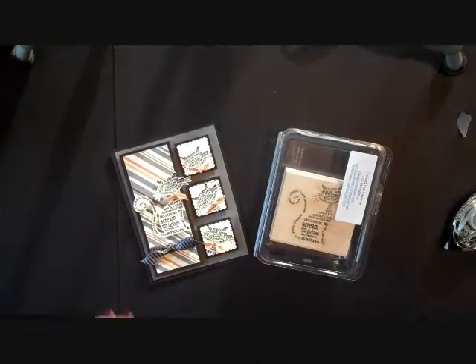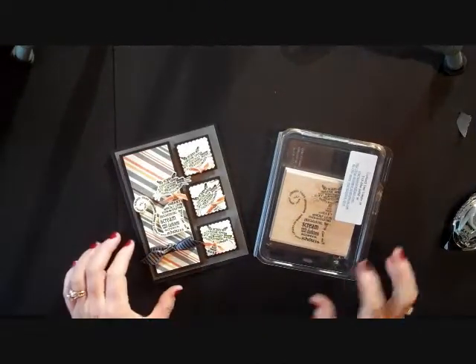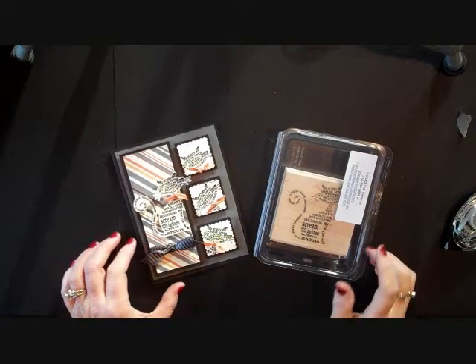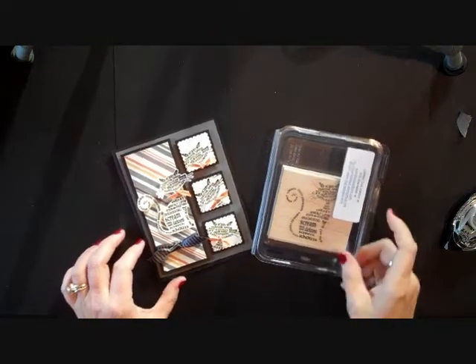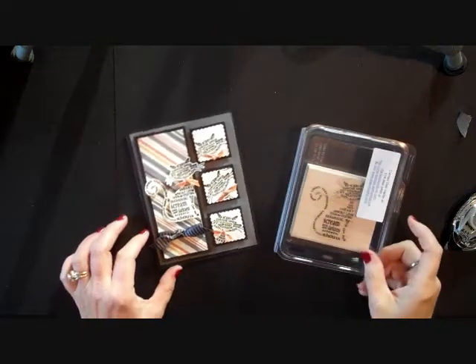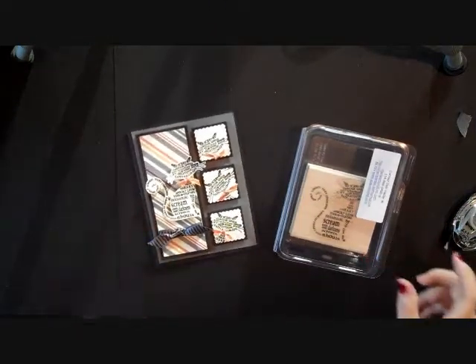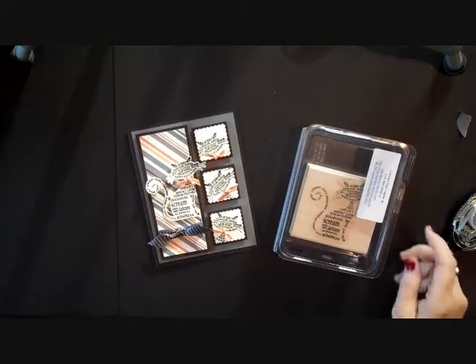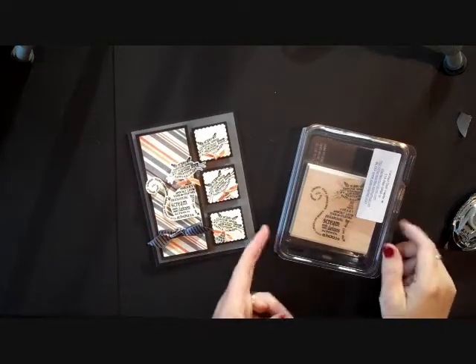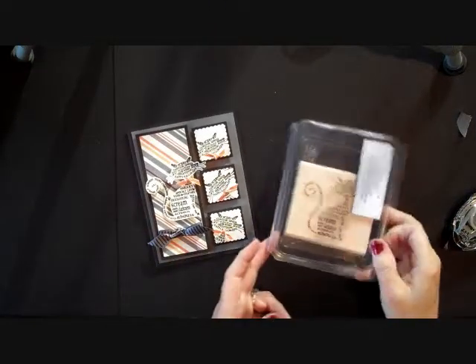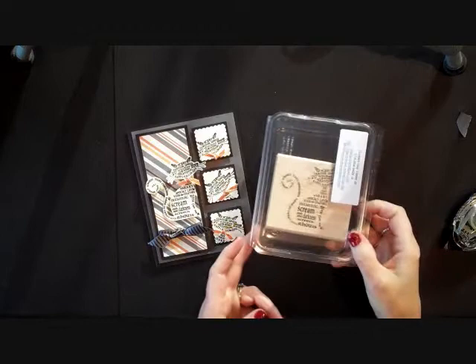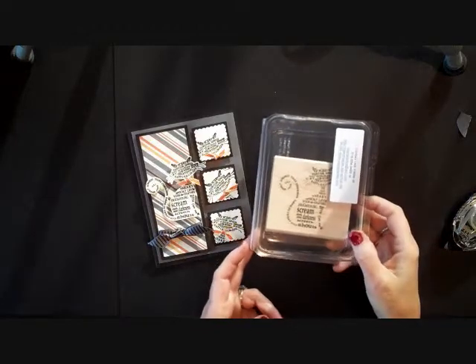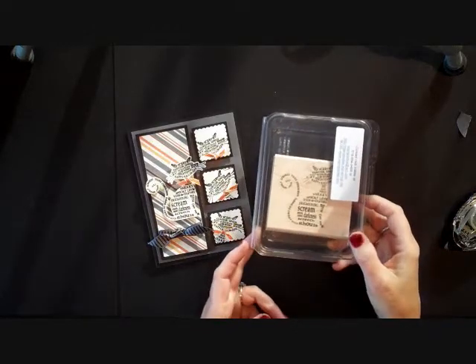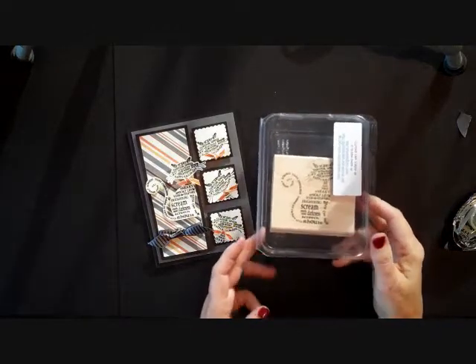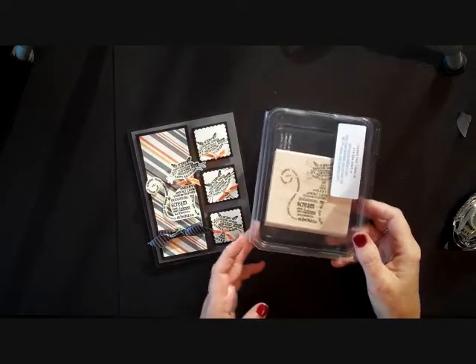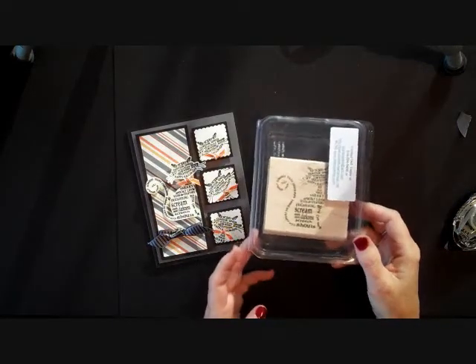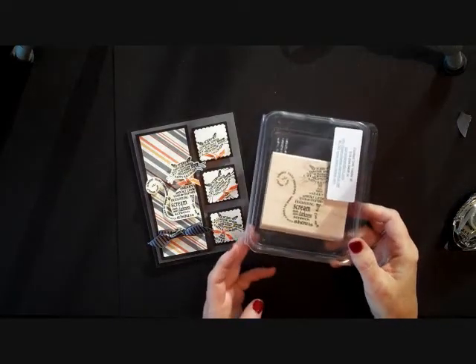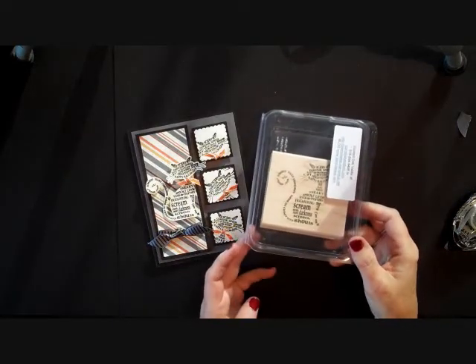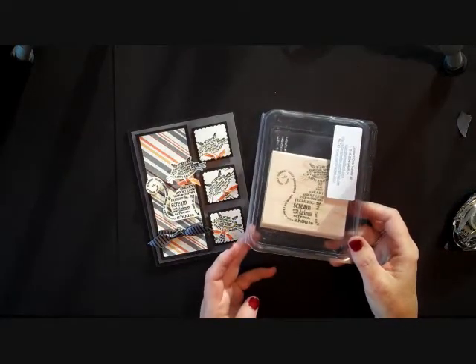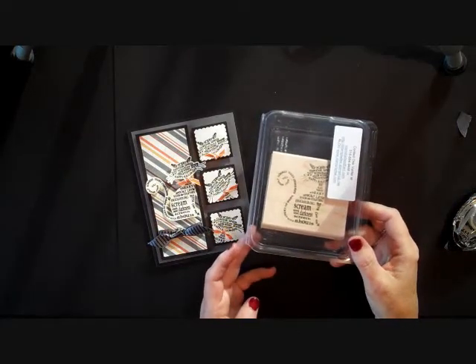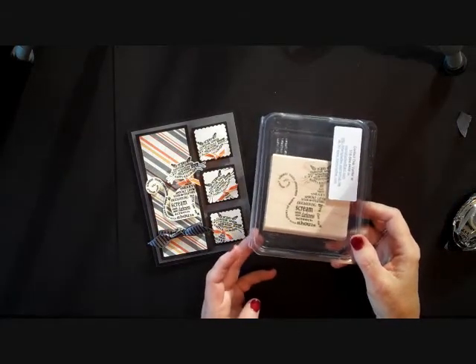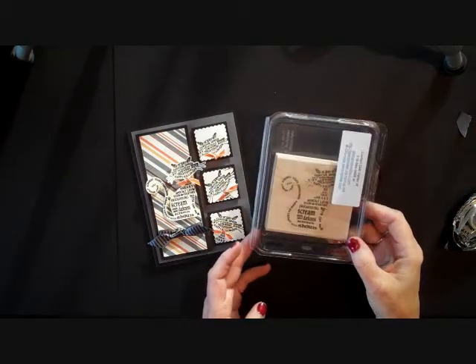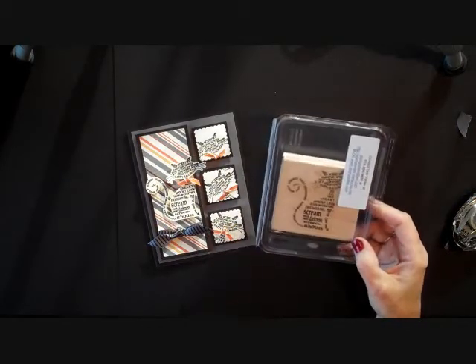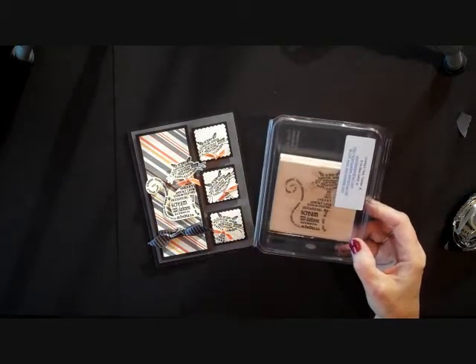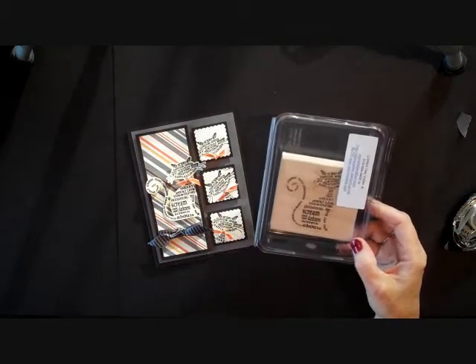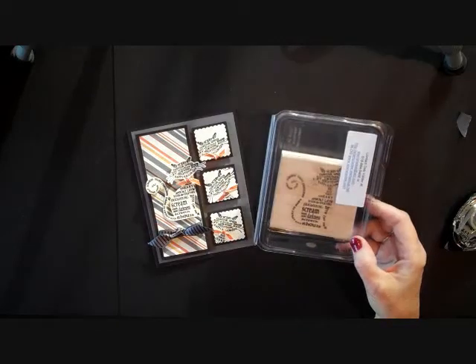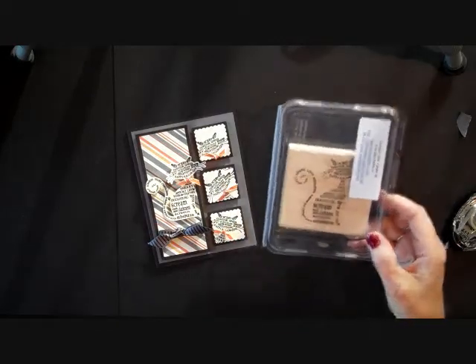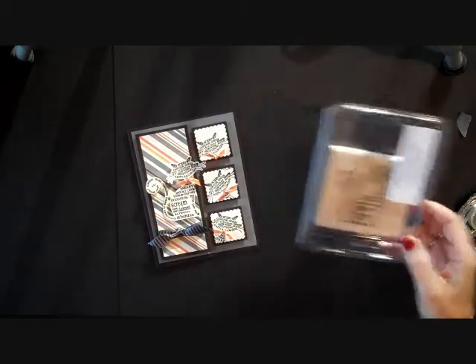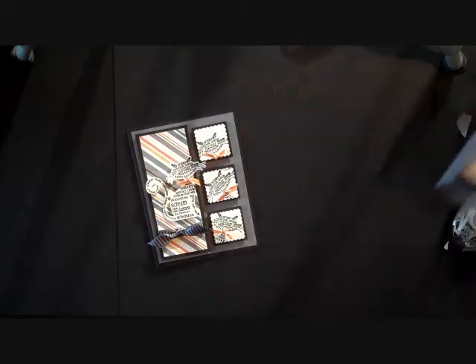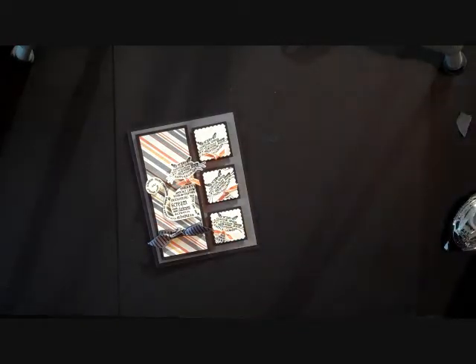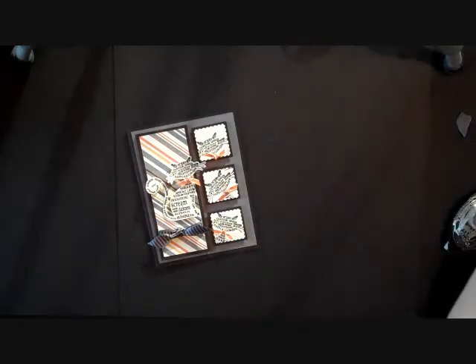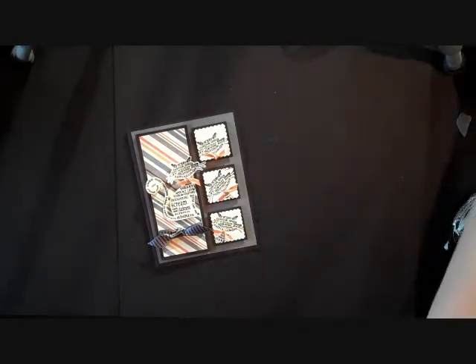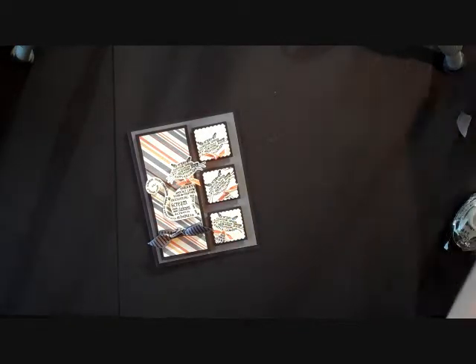Today we're going to make a little Halloween card, and it is being done with one of our a la carte stamps from the mini catalog. It's called Frightening Feline. It's an adorable little stamp set, and I love kitties, so we're going to do Frightening Feline.